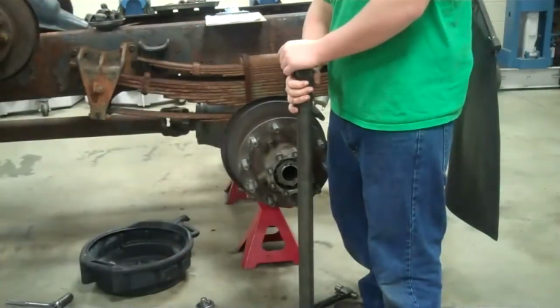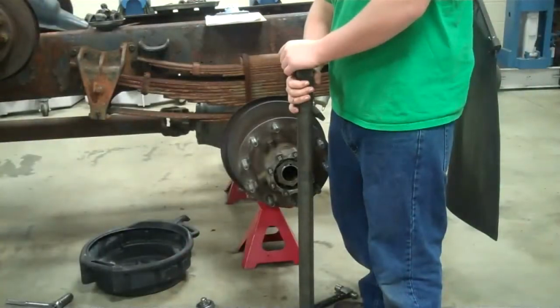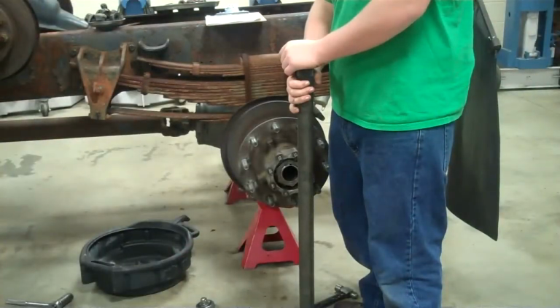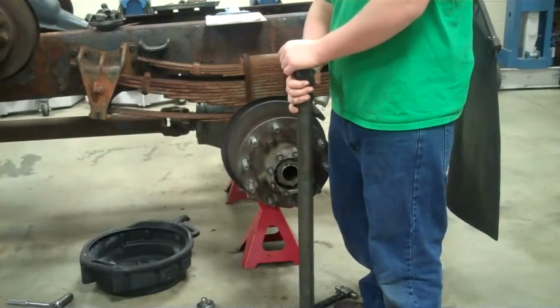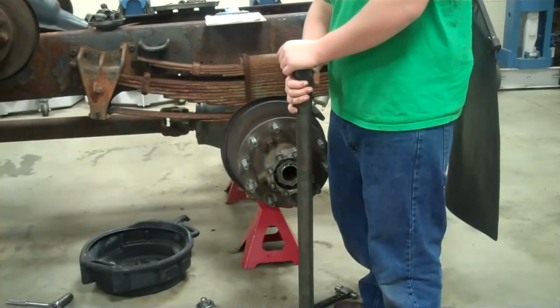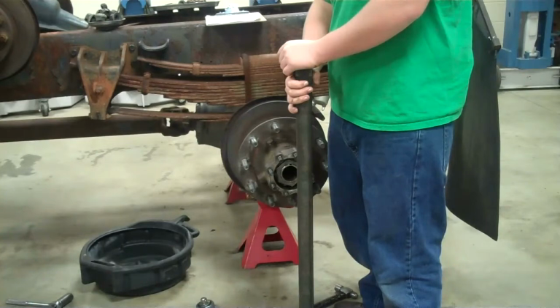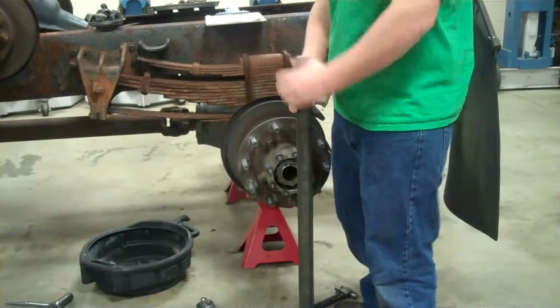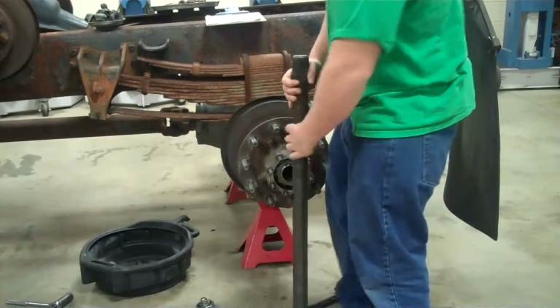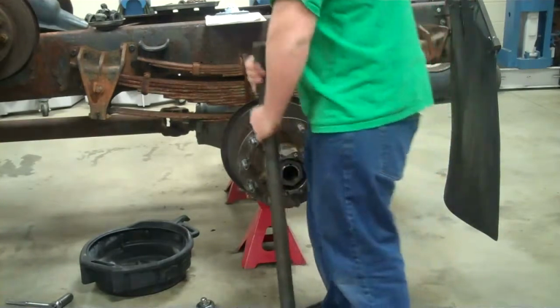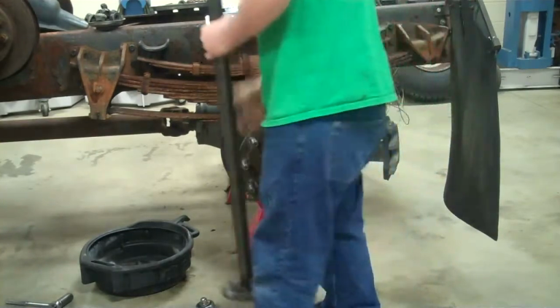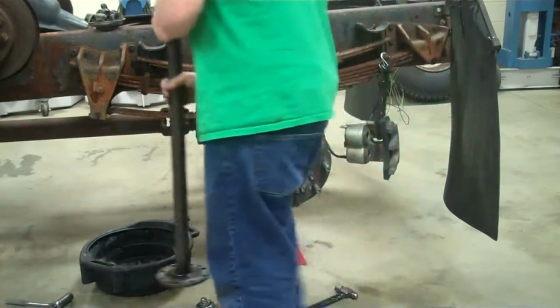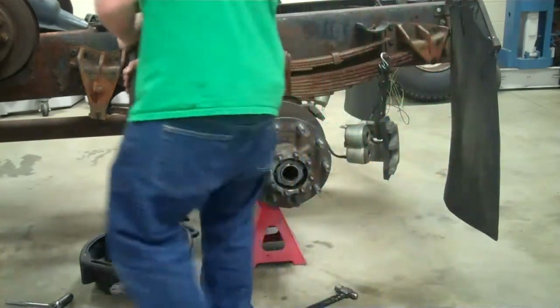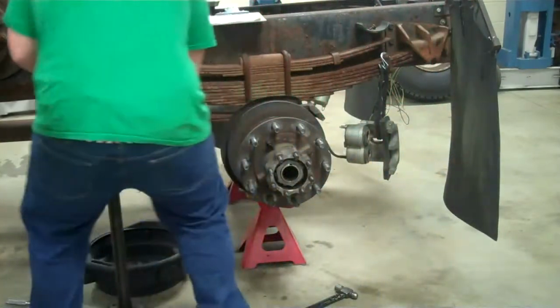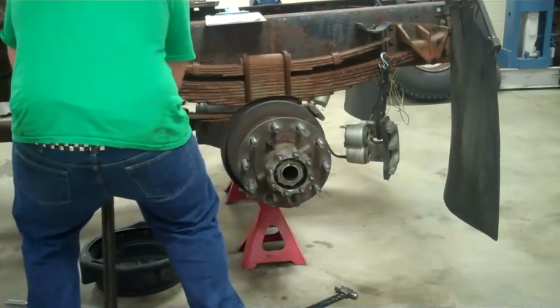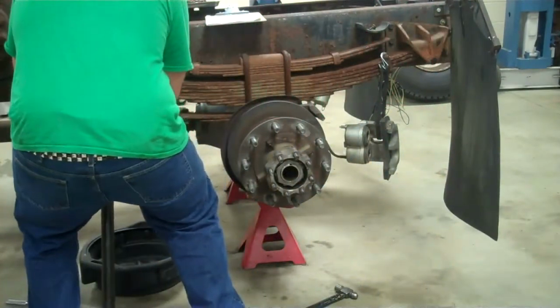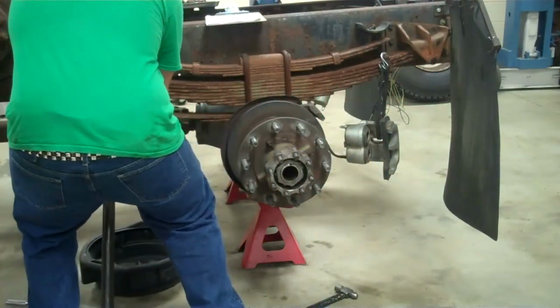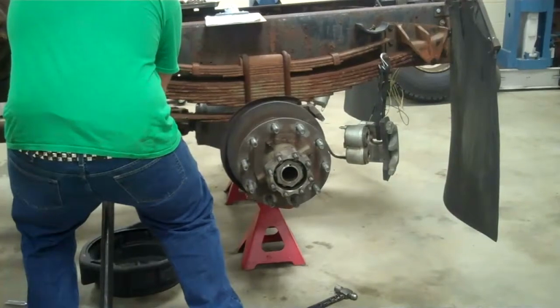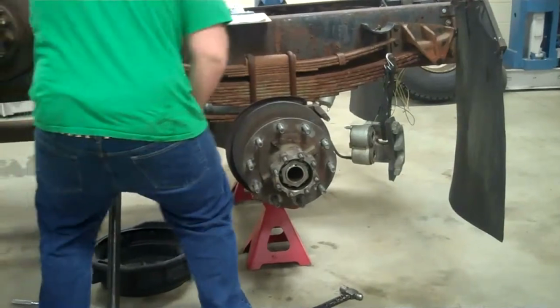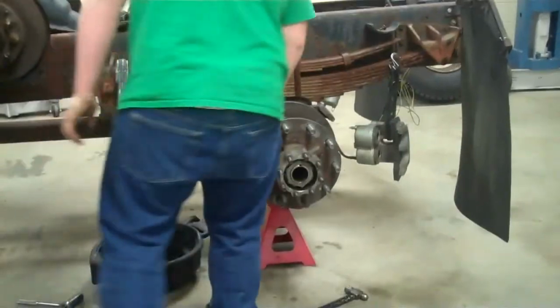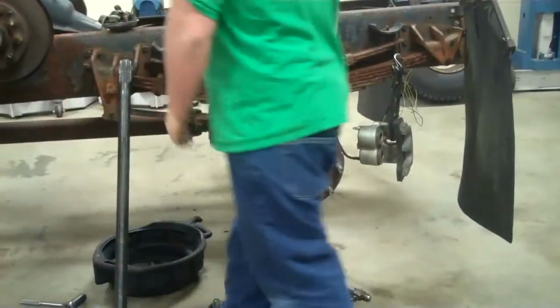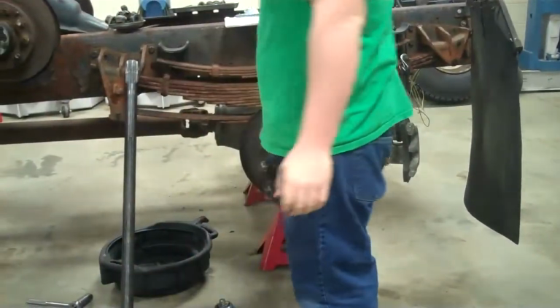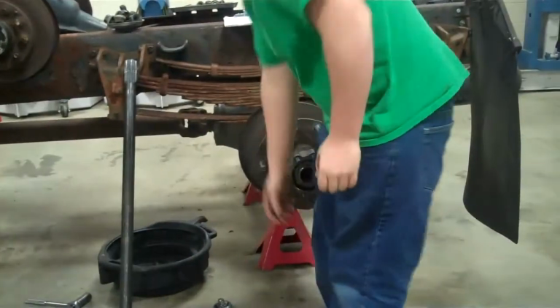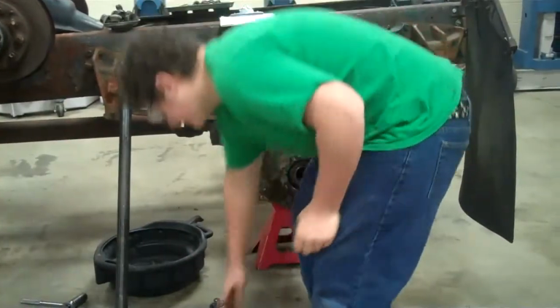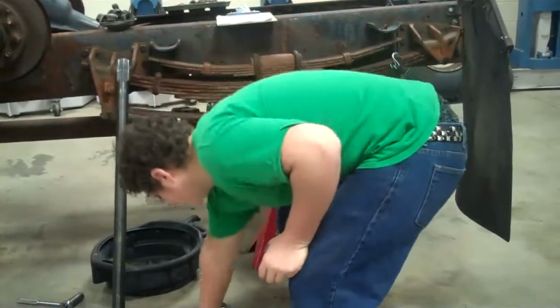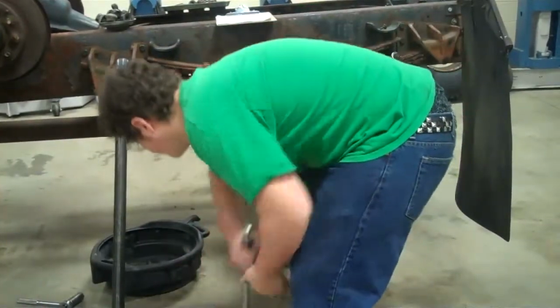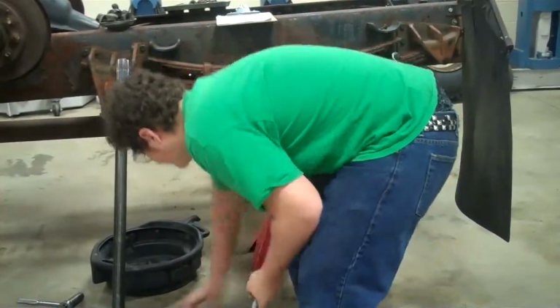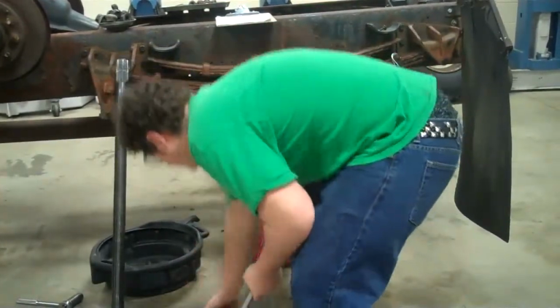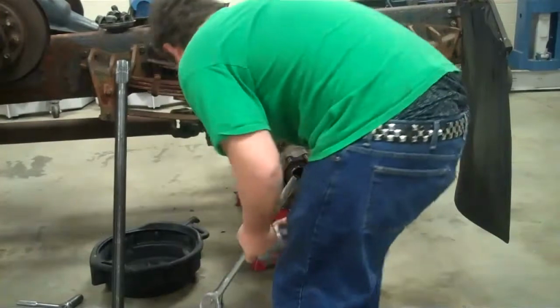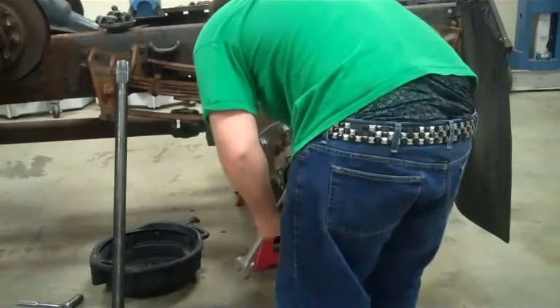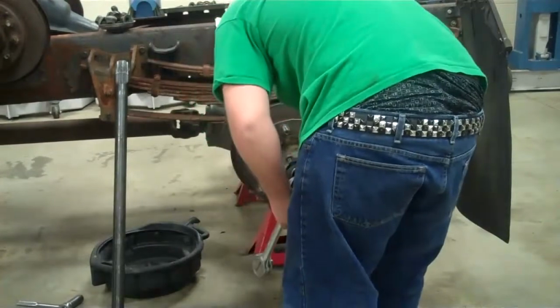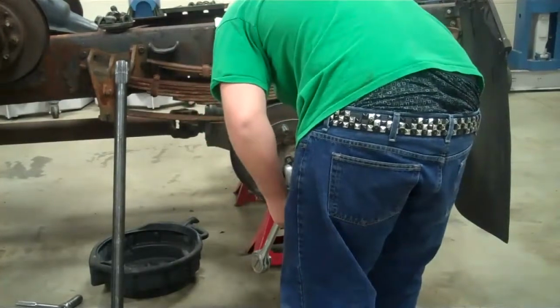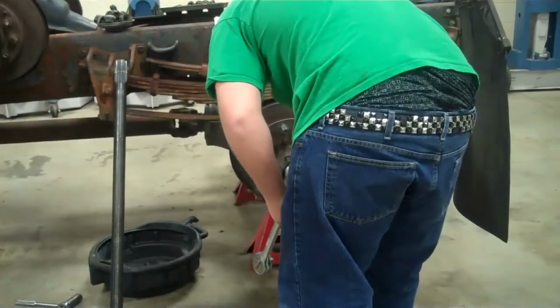Now we've got the axle removed, so we're going to lean it up — don't lay it on the ground or else it will get soiled. Next we're going to take off the jam nut, the lock nut, and this one.